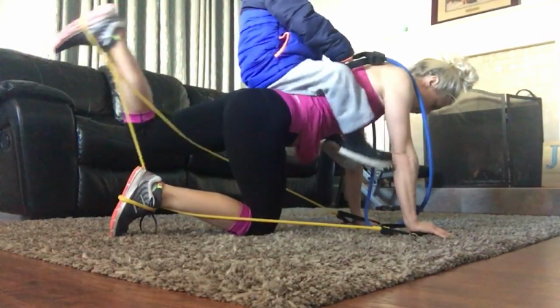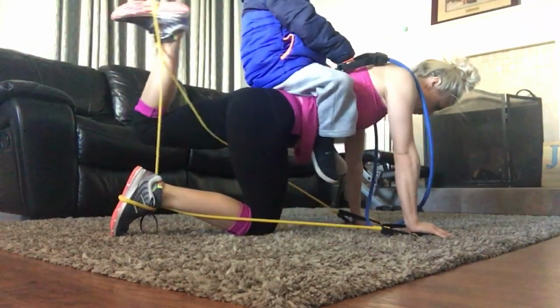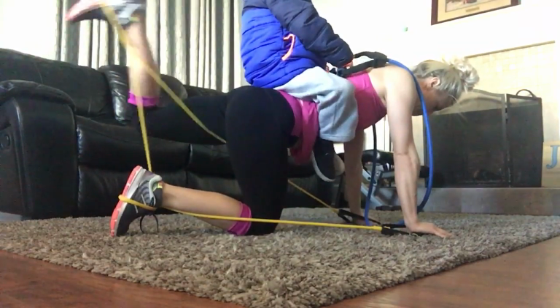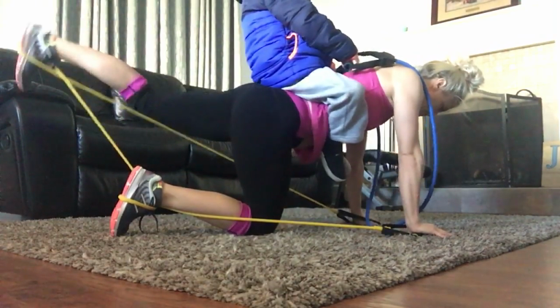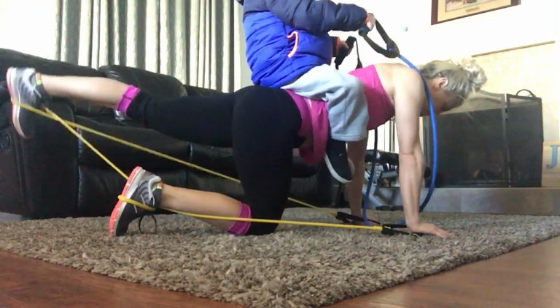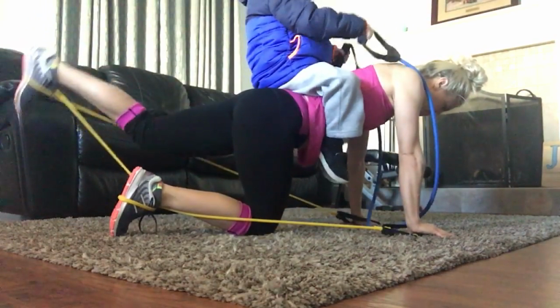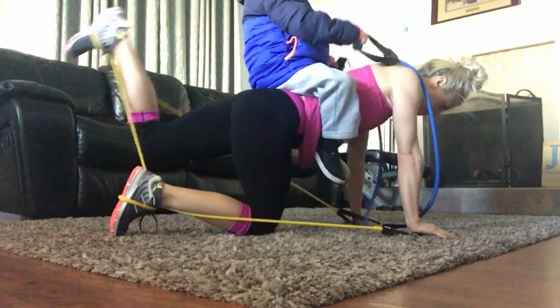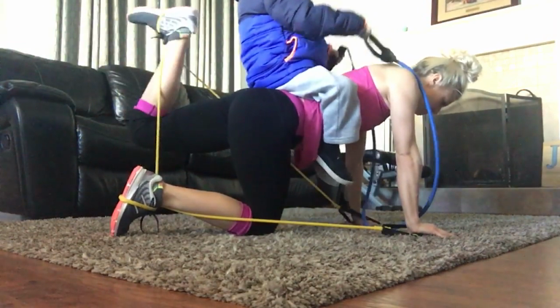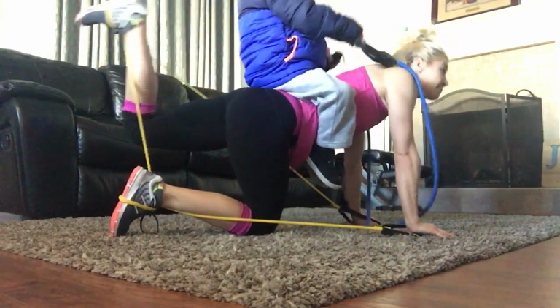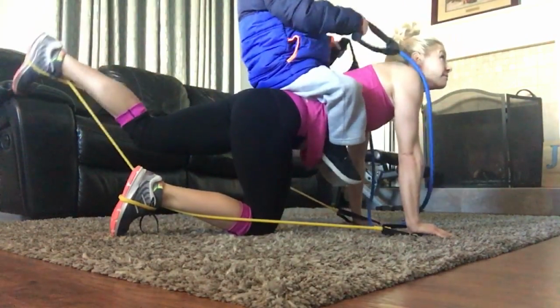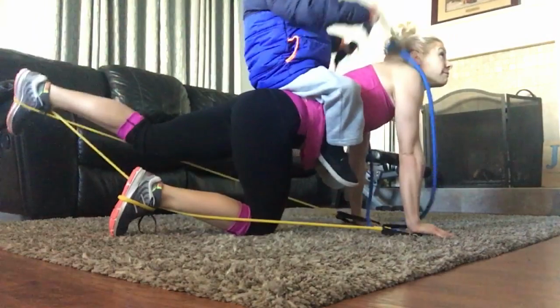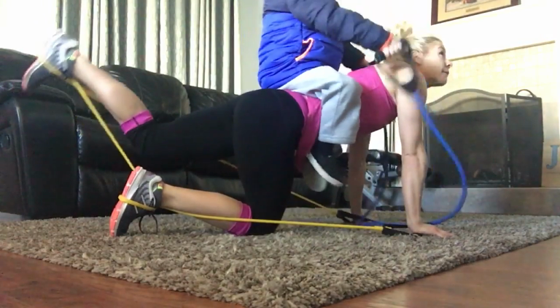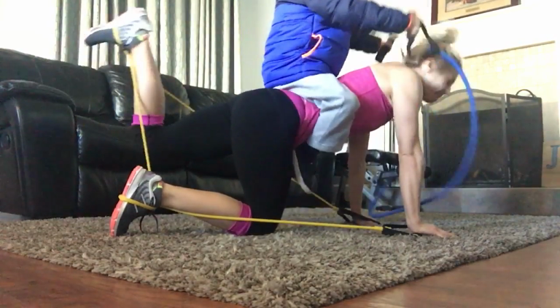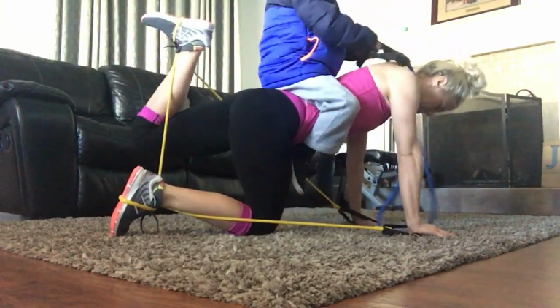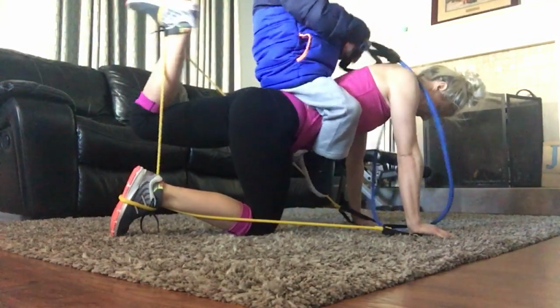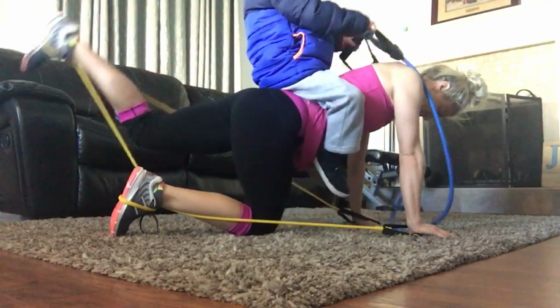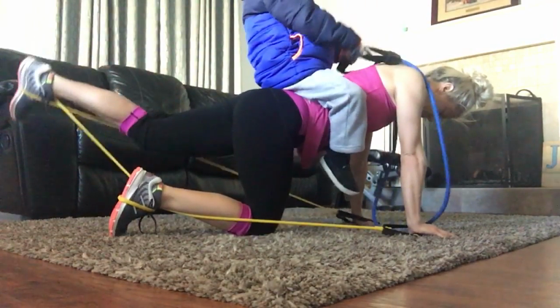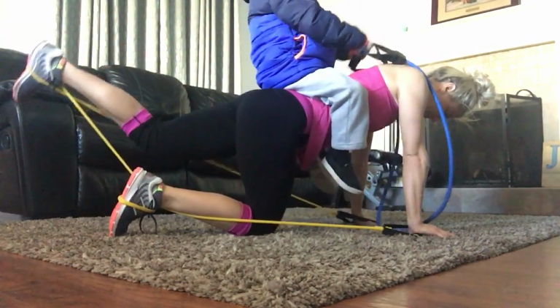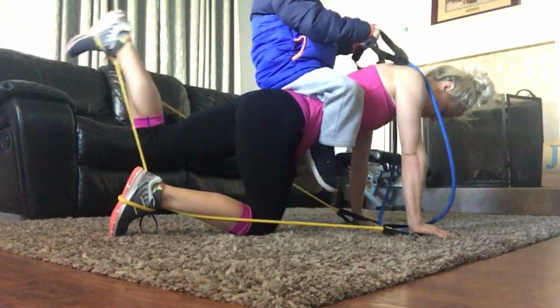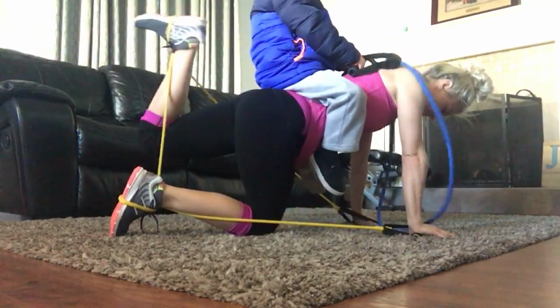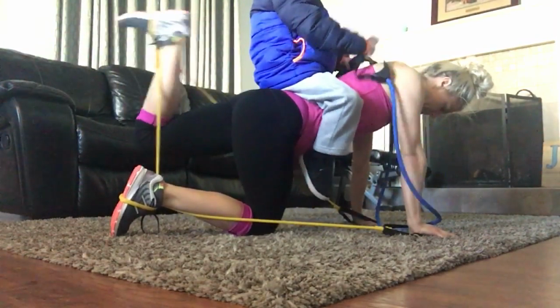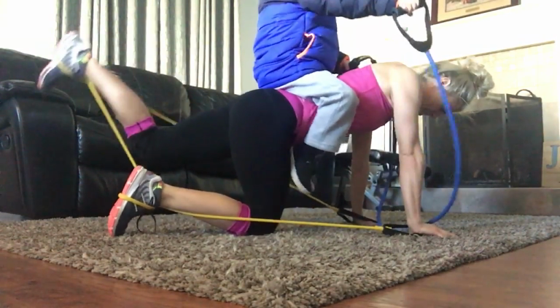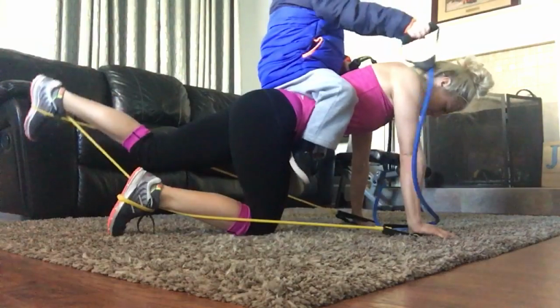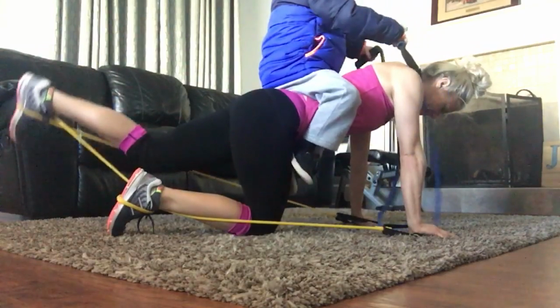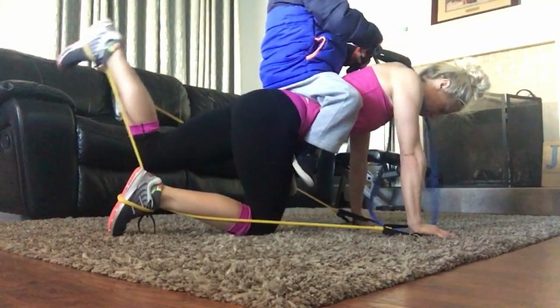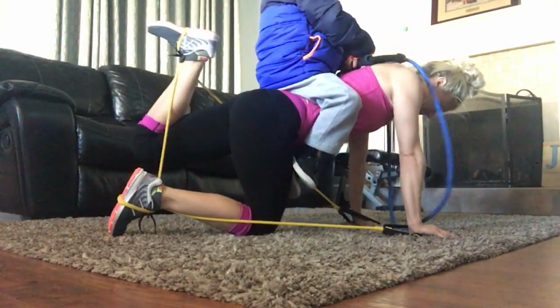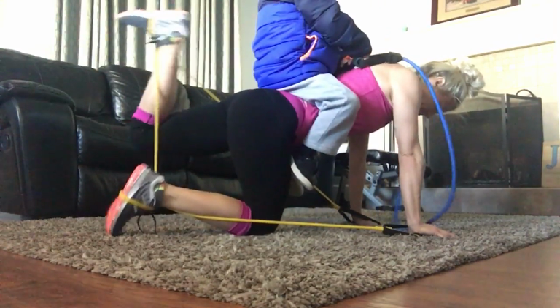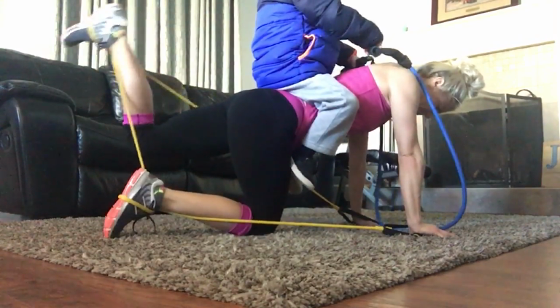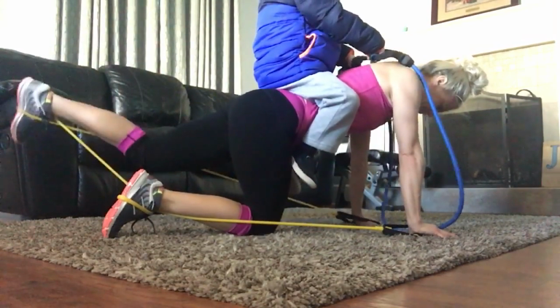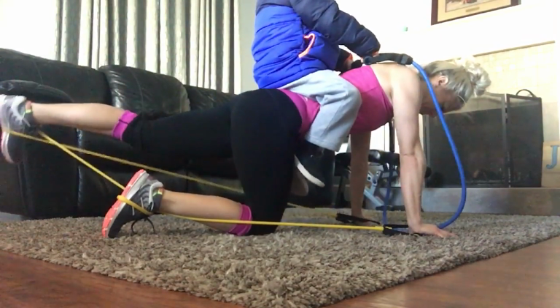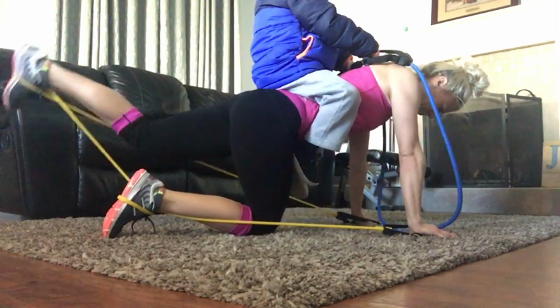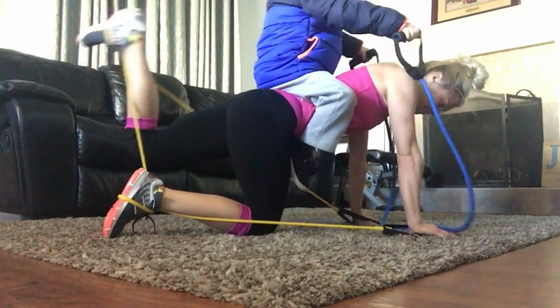This is my dancer. Turn that foot in. There you go. Good. And curl it. Squeeze. Go, go, go. Good.